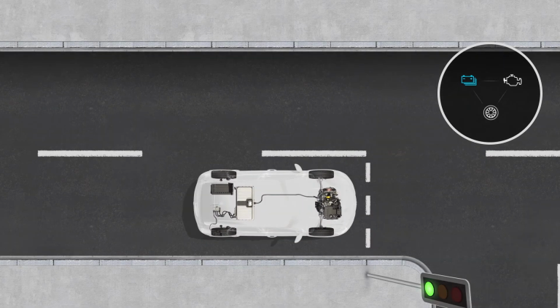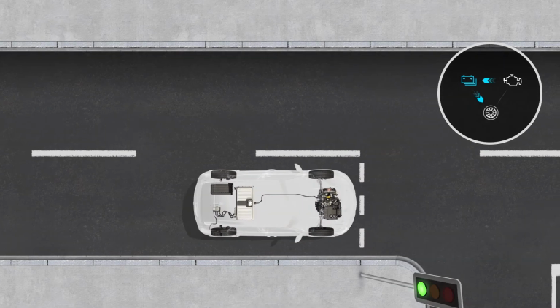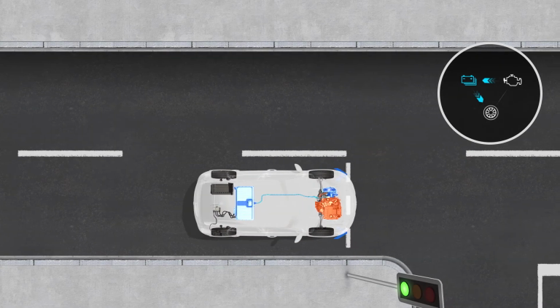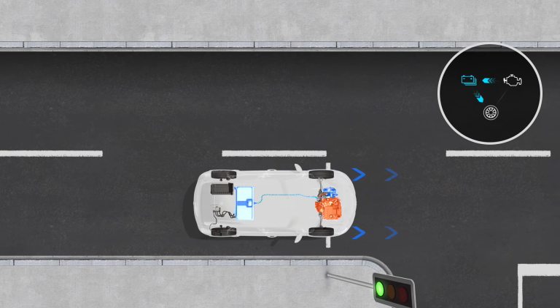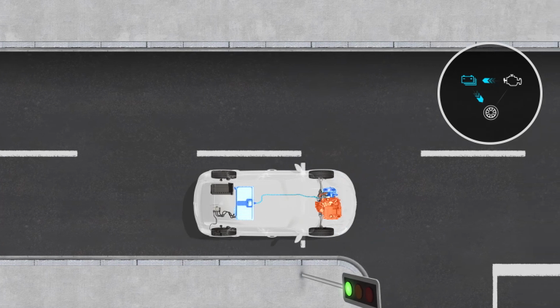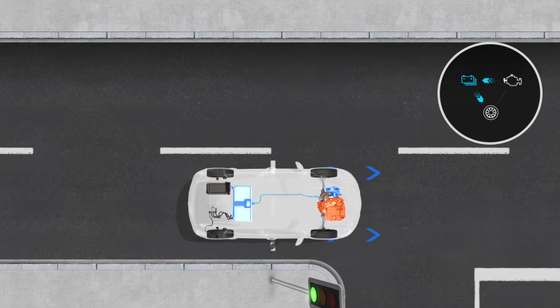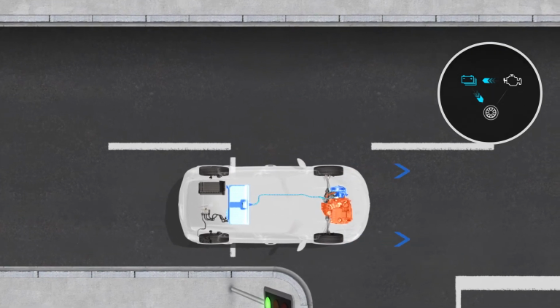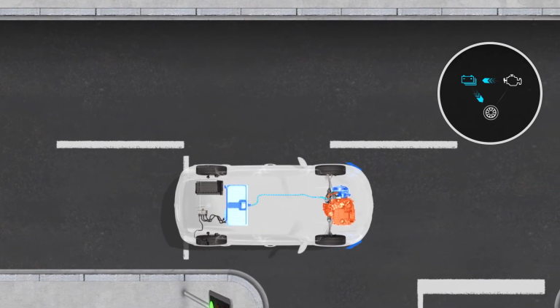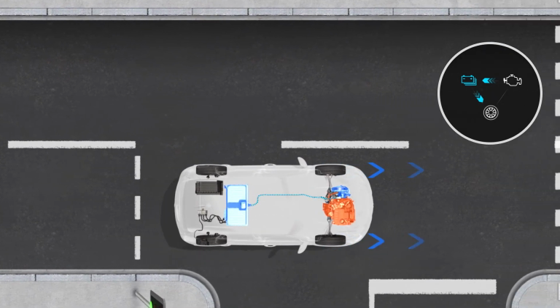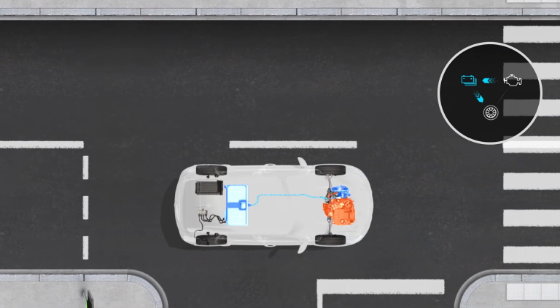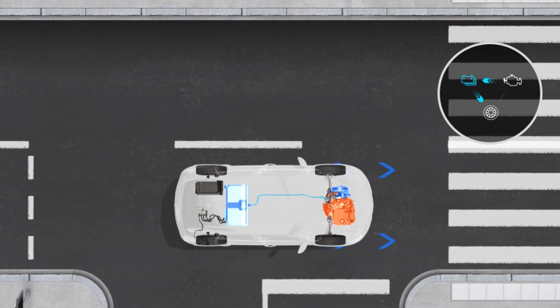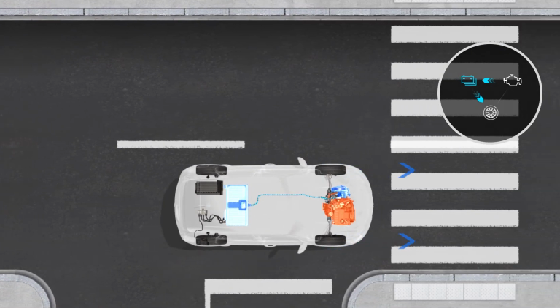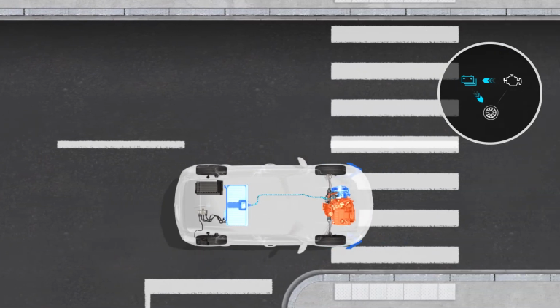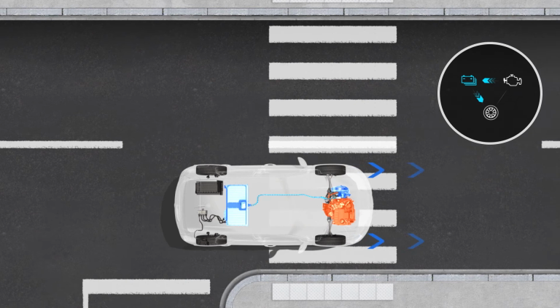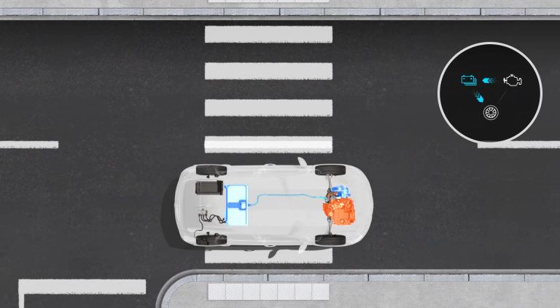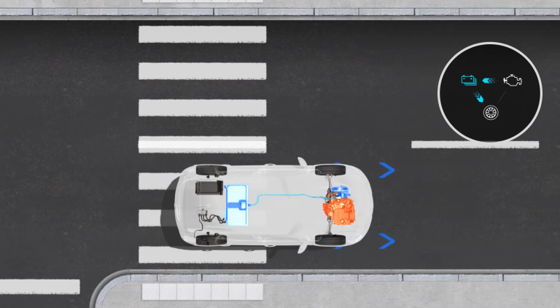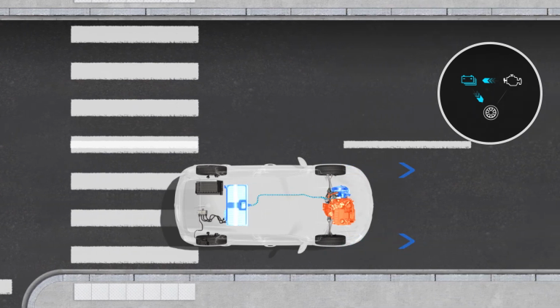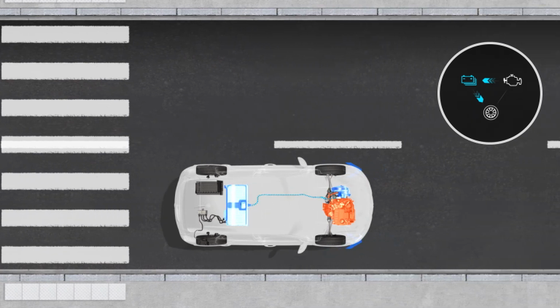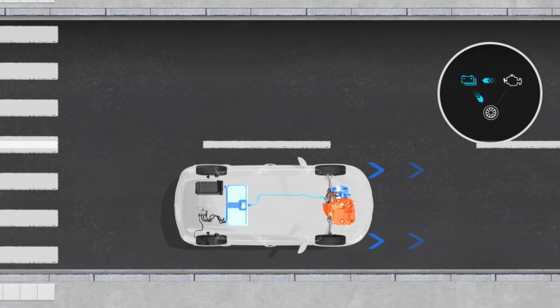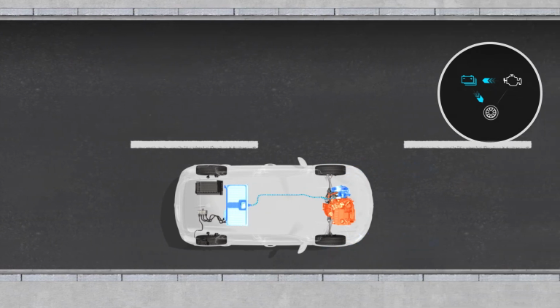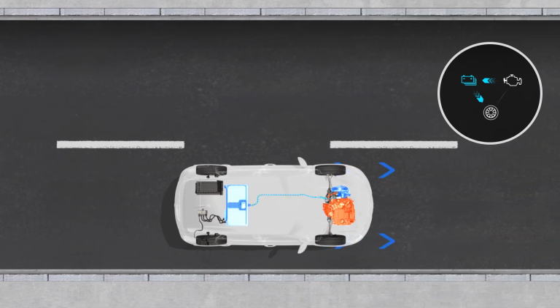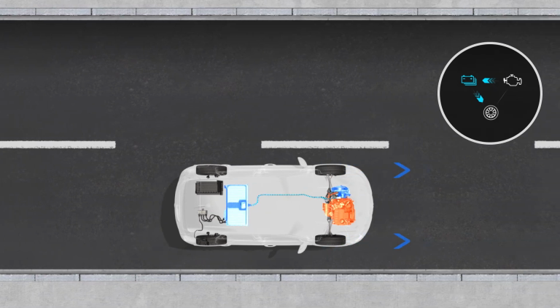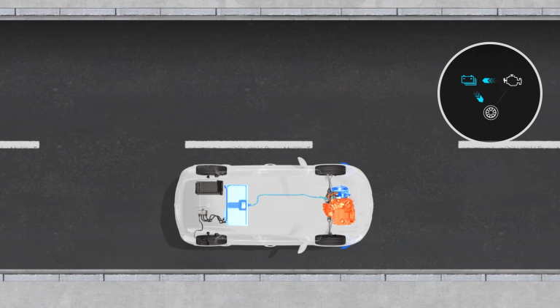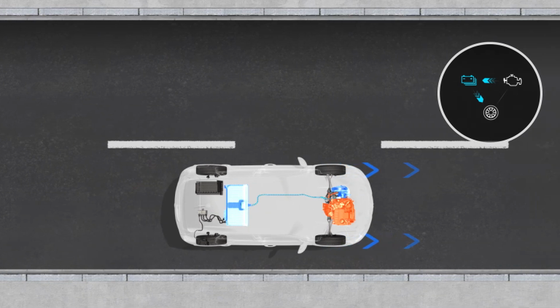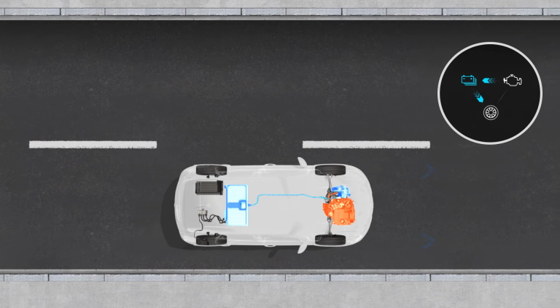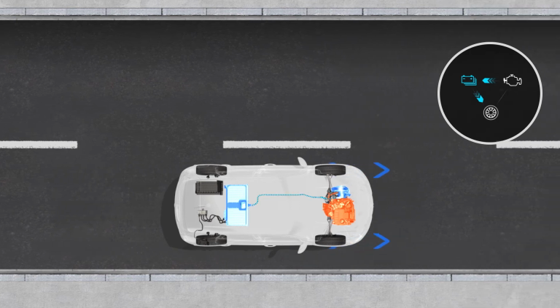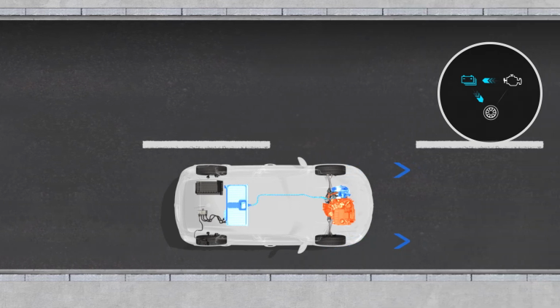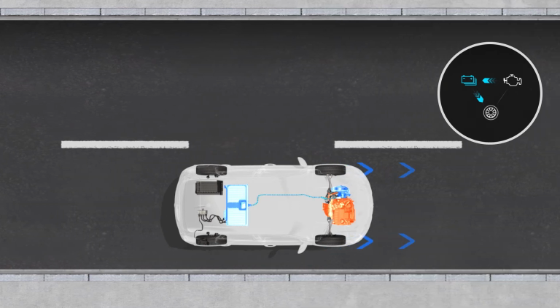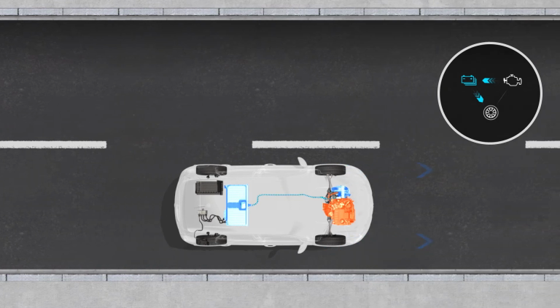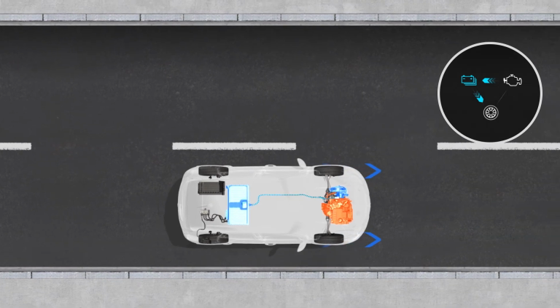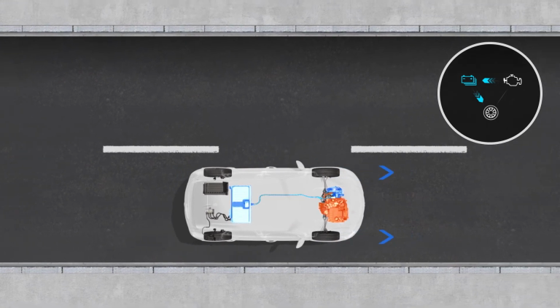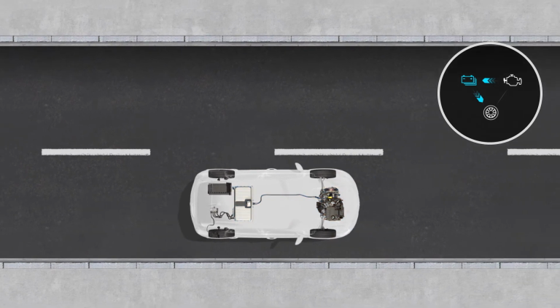There is another possible case: a flow from the internal combustion engine to the battery and from the battery to the wheels. In this case, the internal combustion engine is charging the battery and the electric motor alone is driving the wheels. The vehicle is traveling in series hybrid mode.